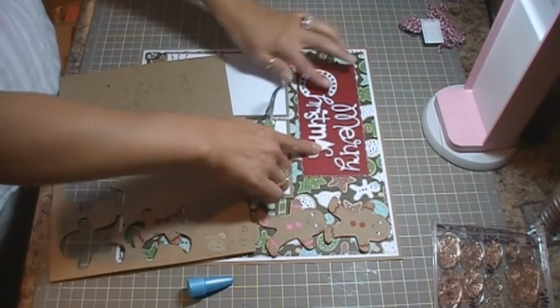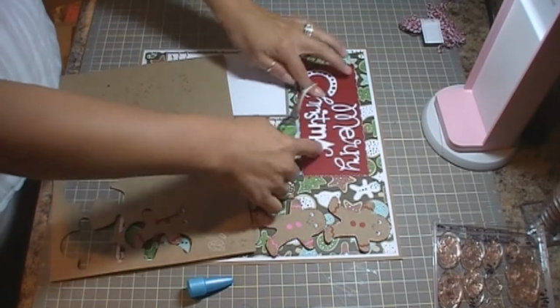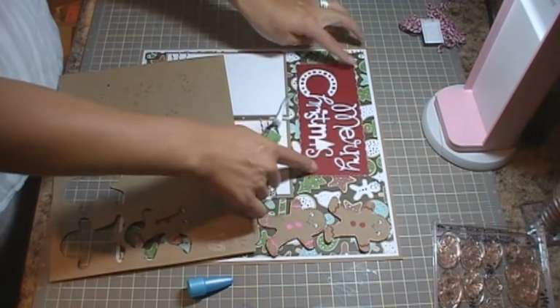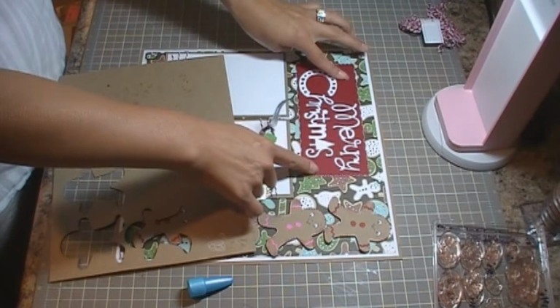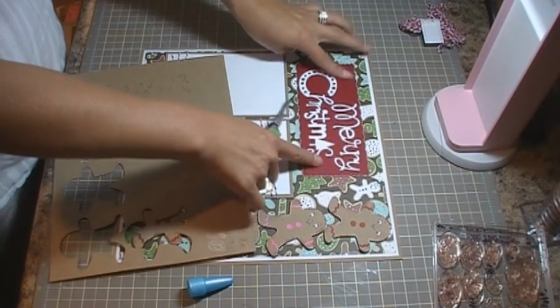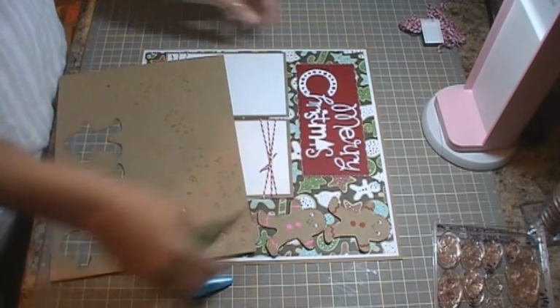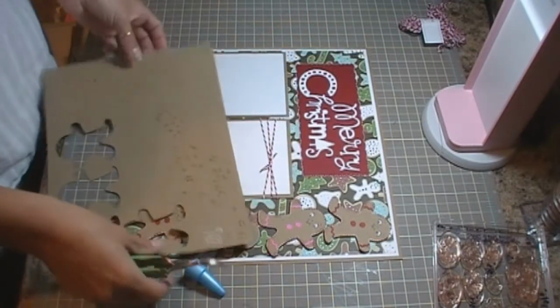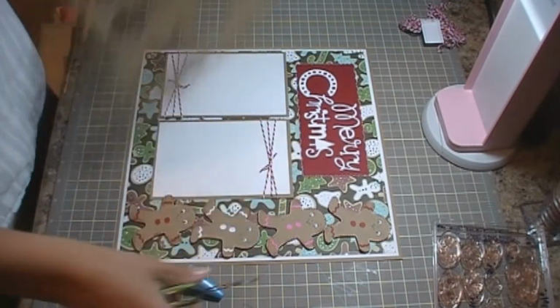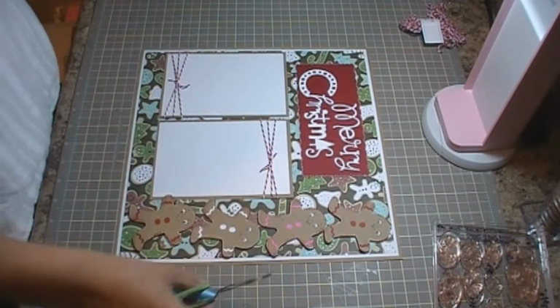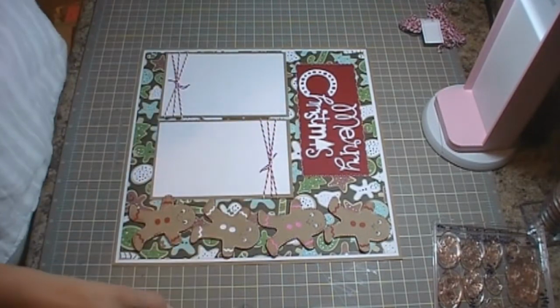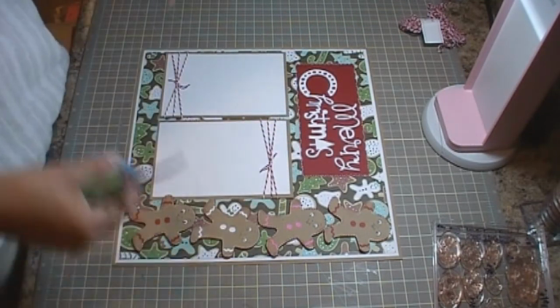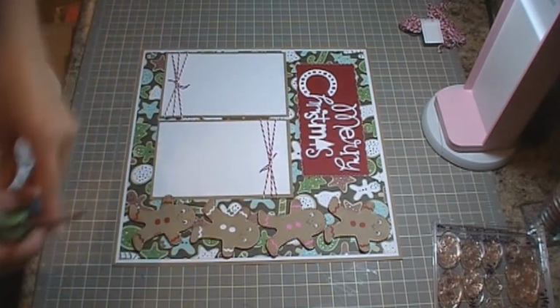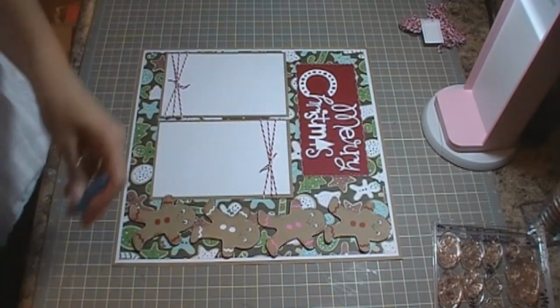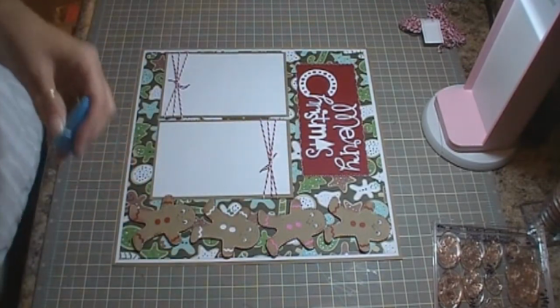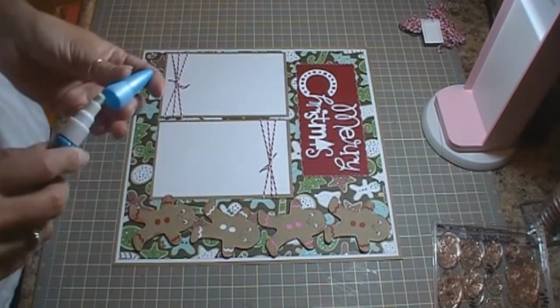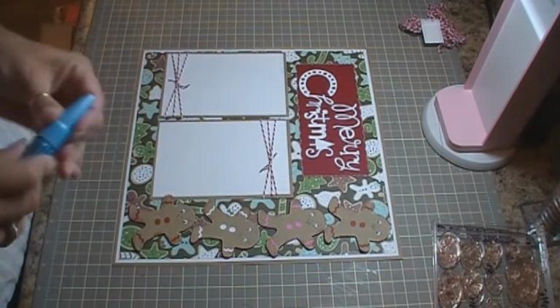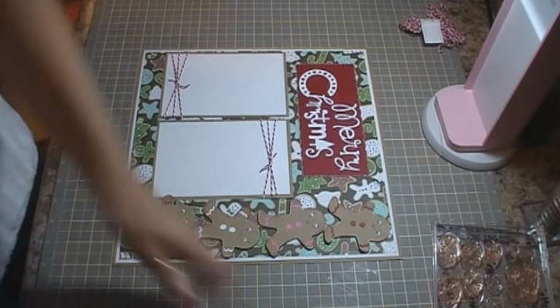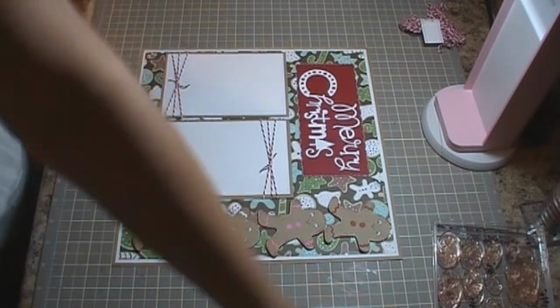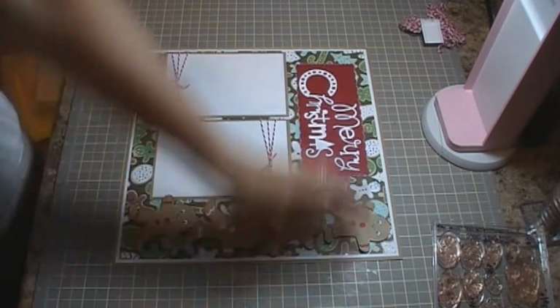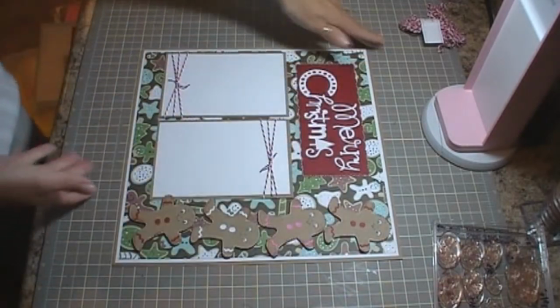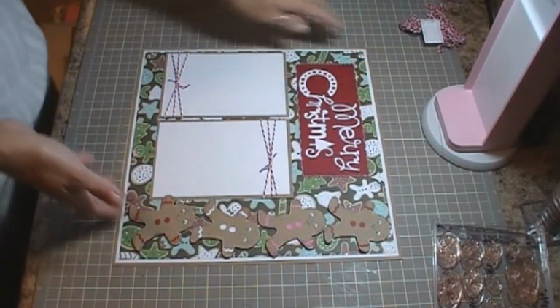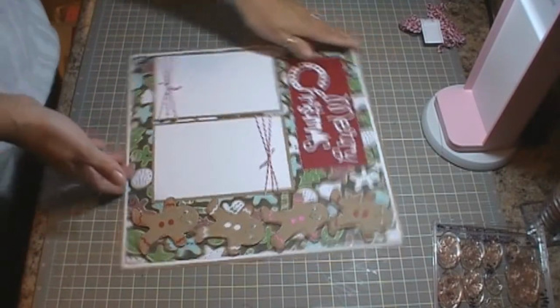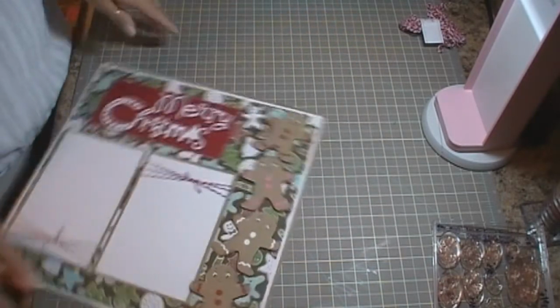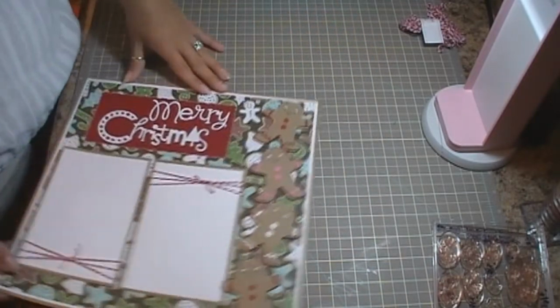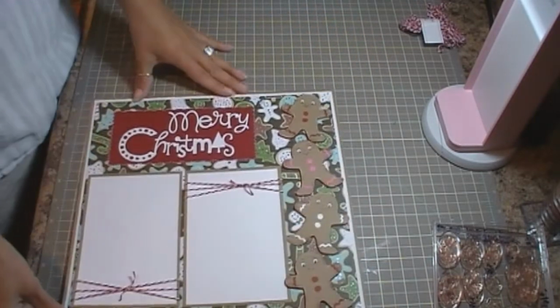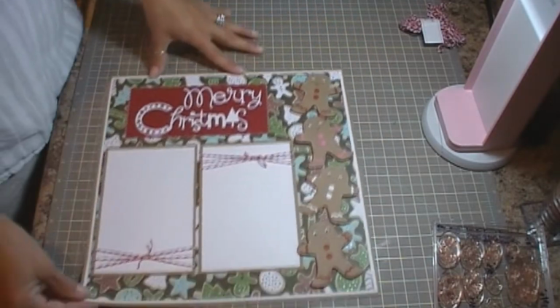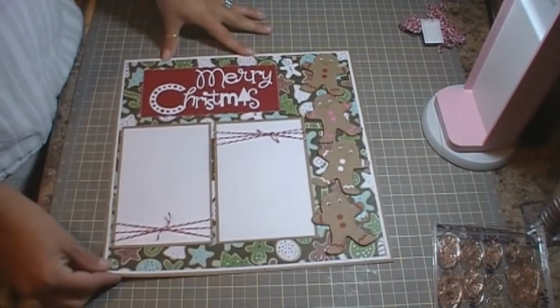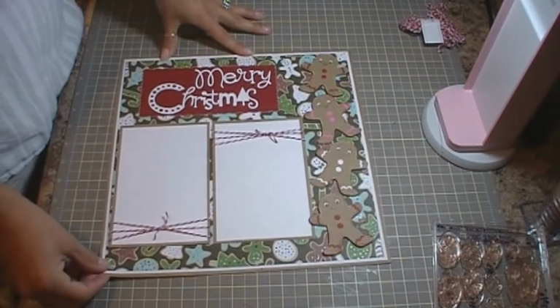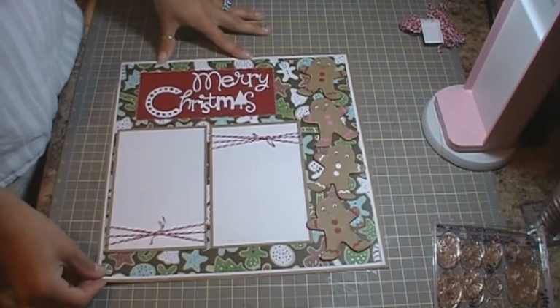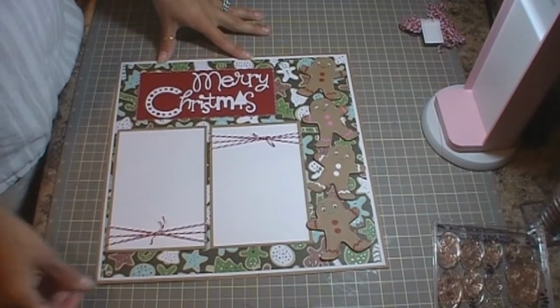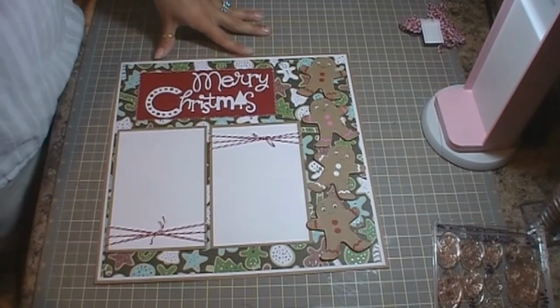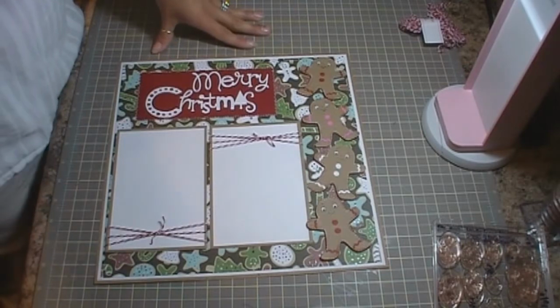And then I'm going to probably add some buttons on here. So that is the layout that I made using the Jolly Holidays cartridge that I recently purchased from Cricut.com. Thank you very much for watching and have a great day.